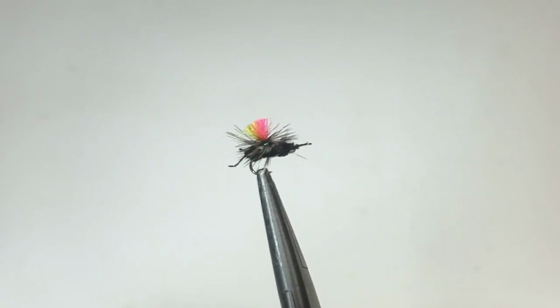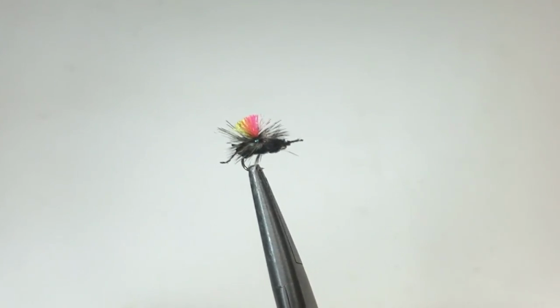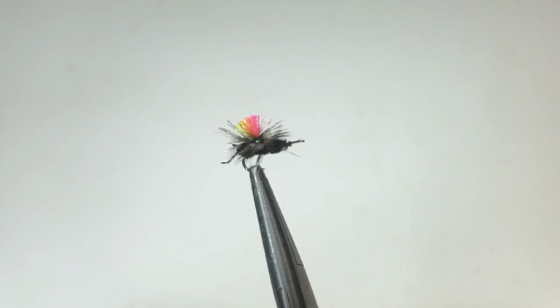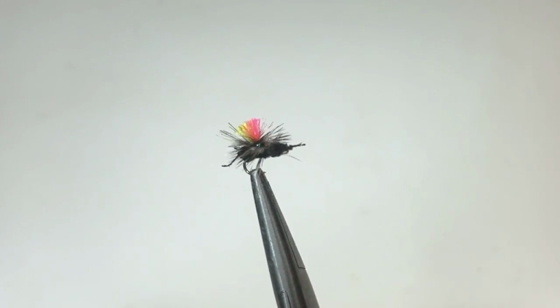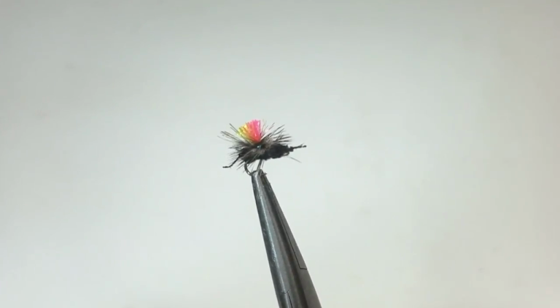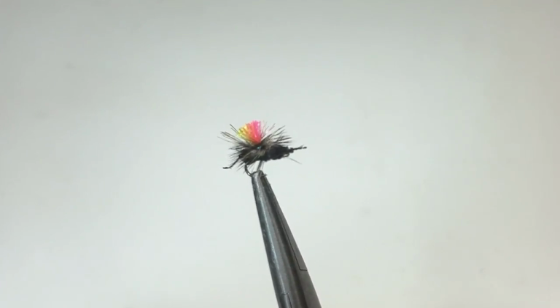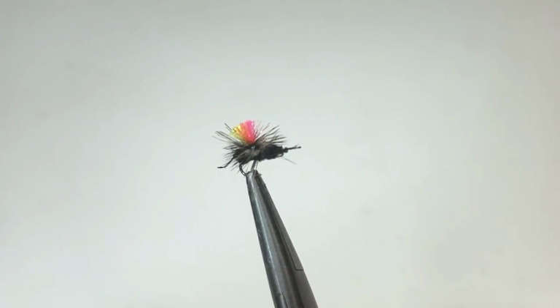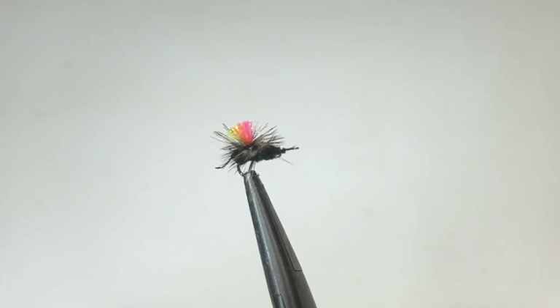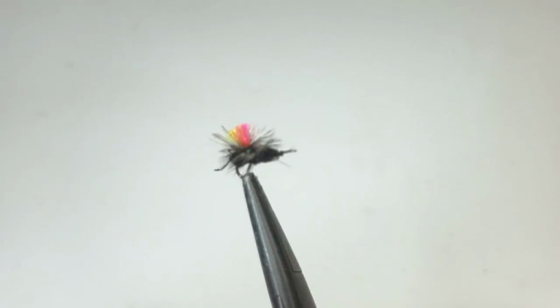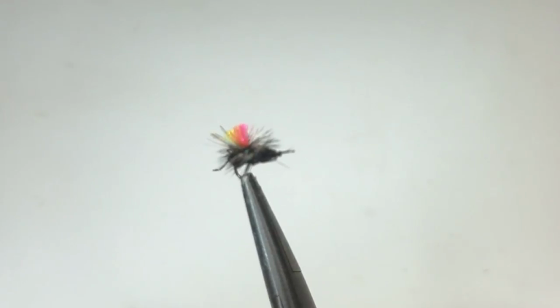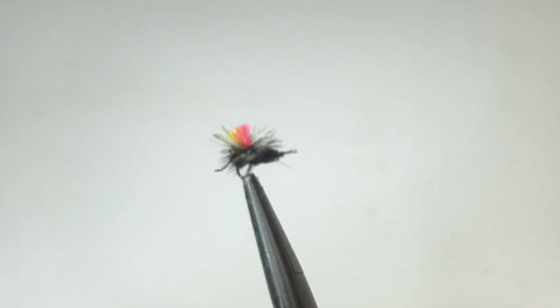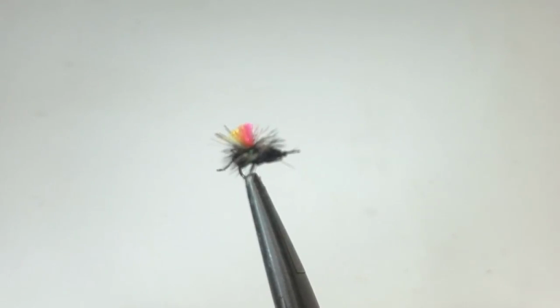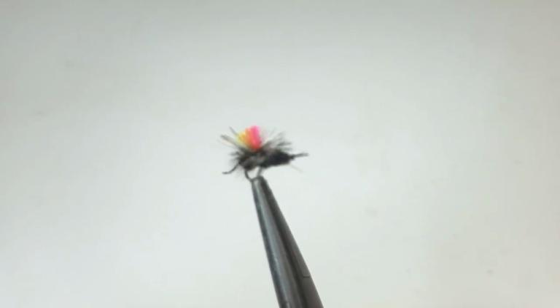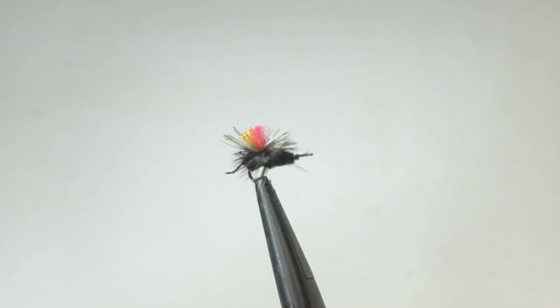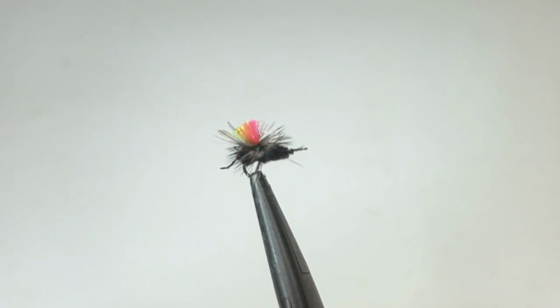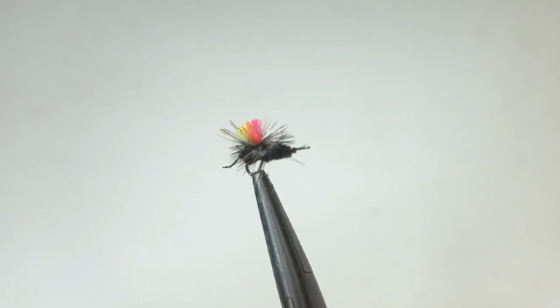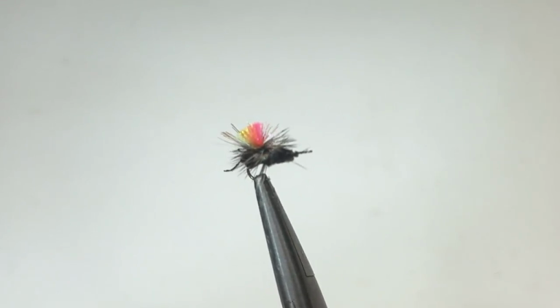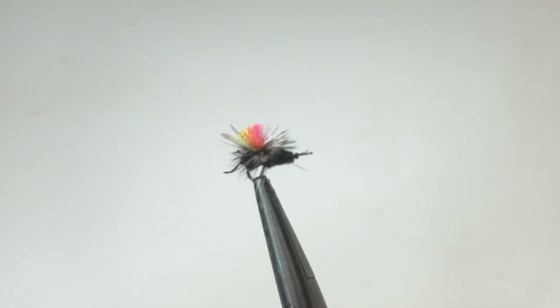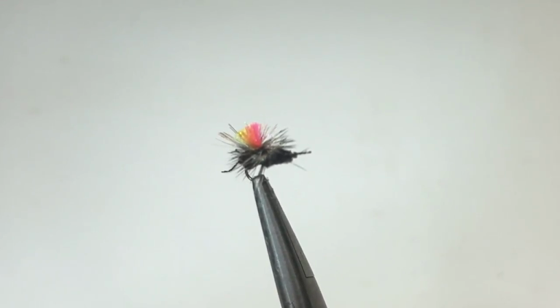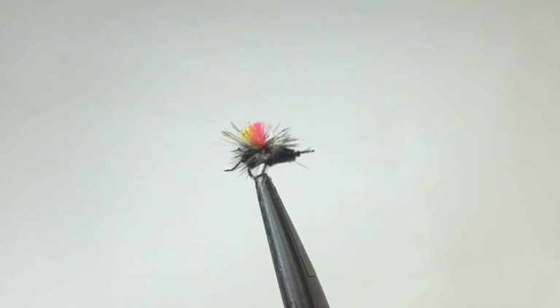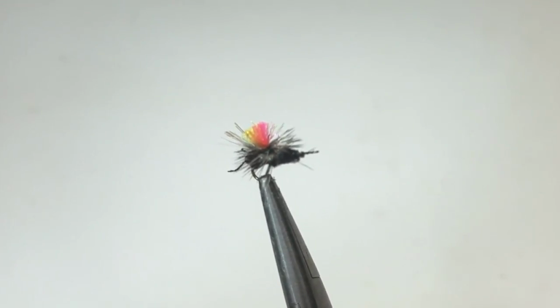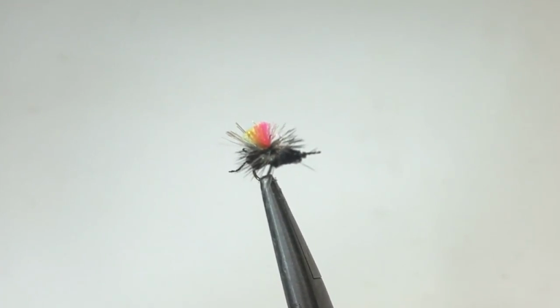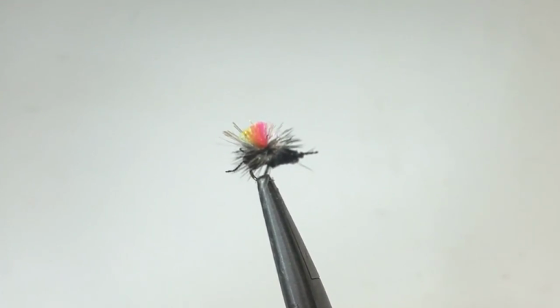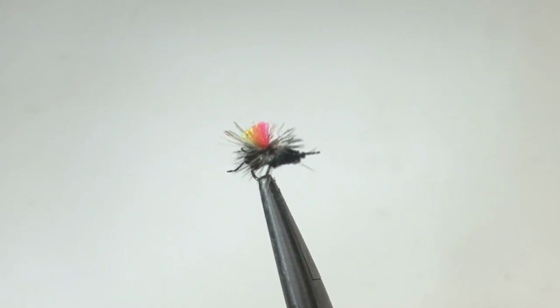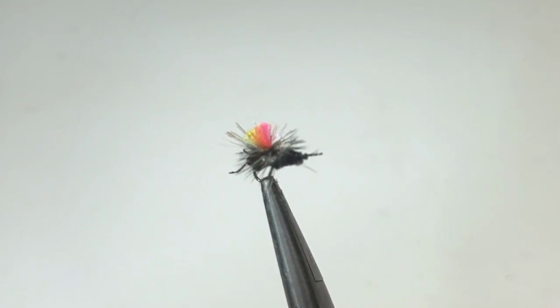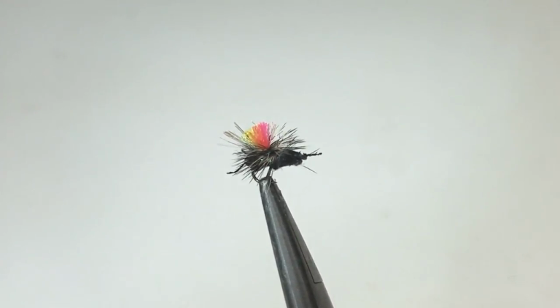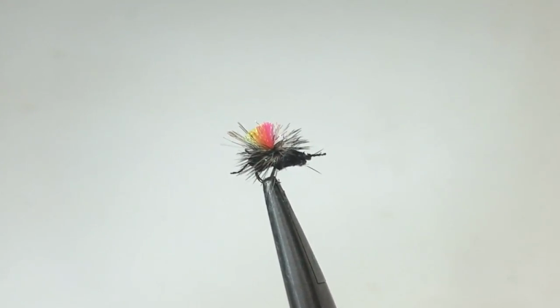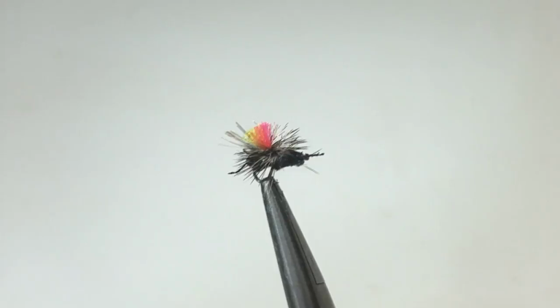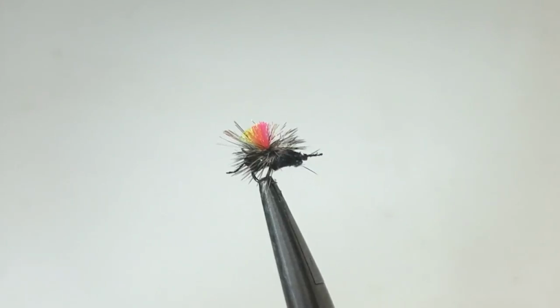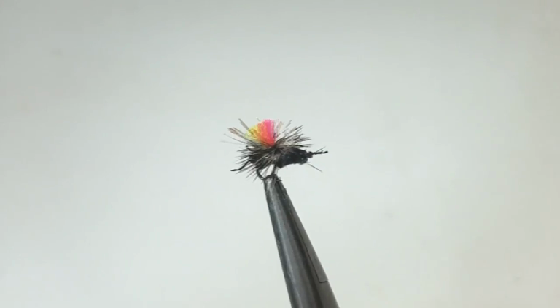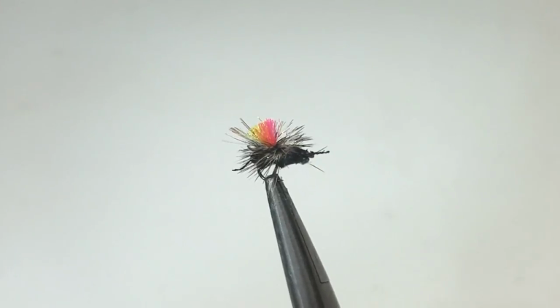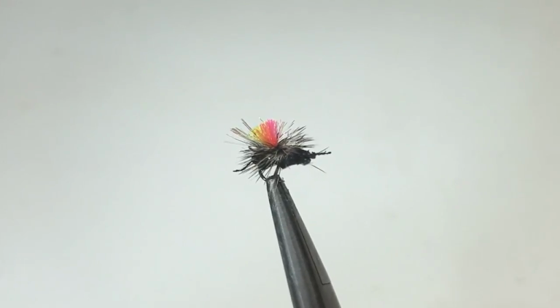I've taken a few modifications to it for my liking, but this size 18 ant is my go-to ant up in the high country.